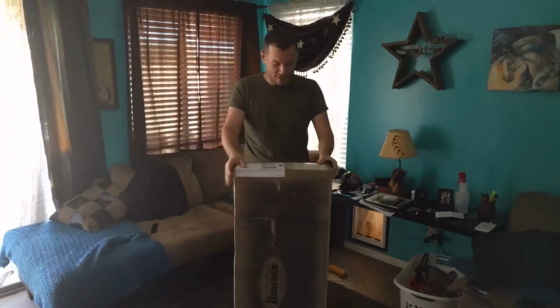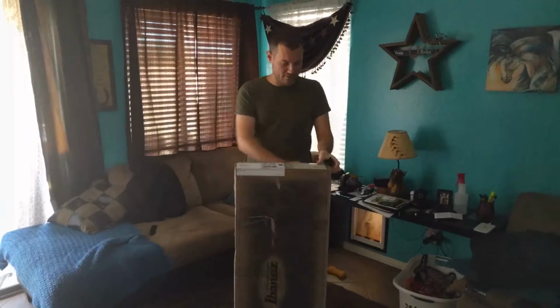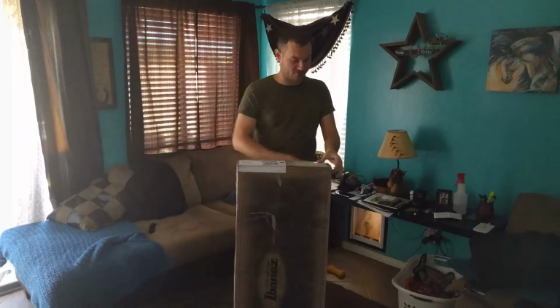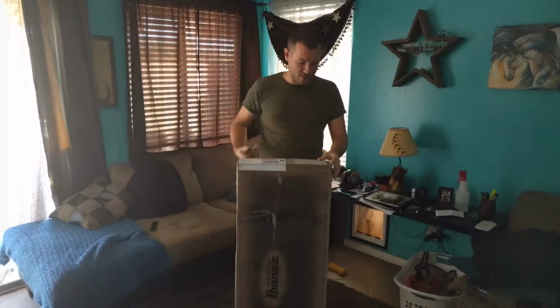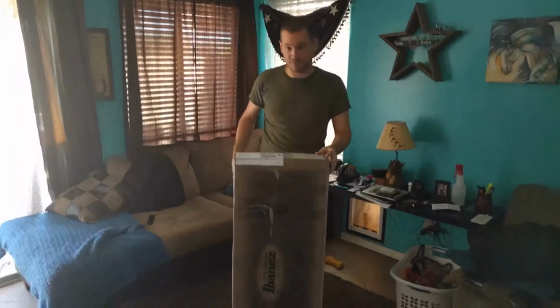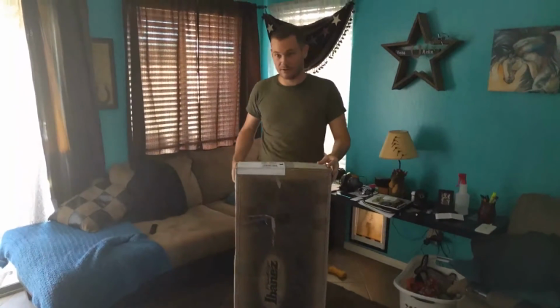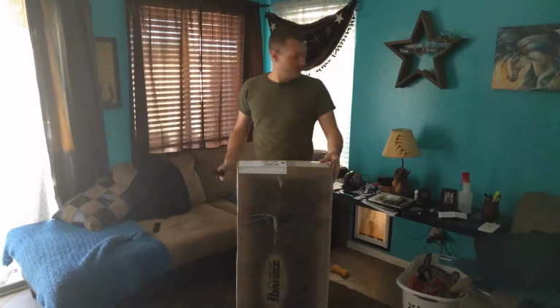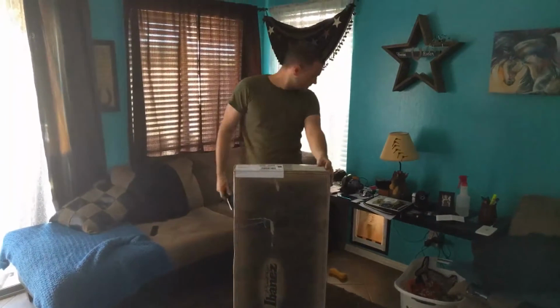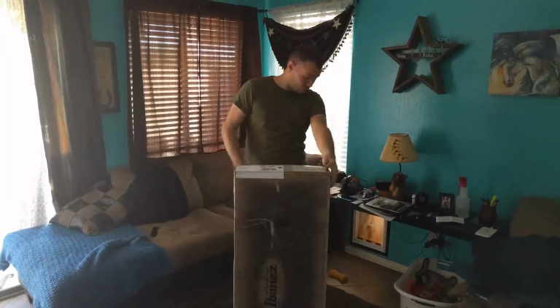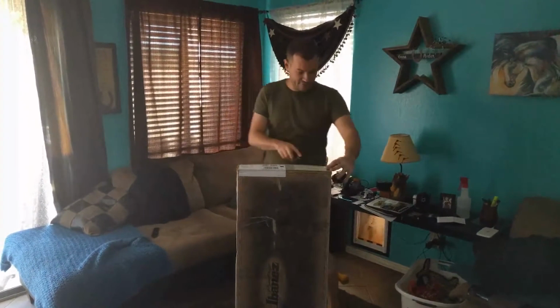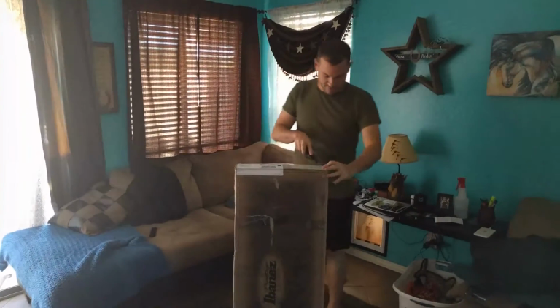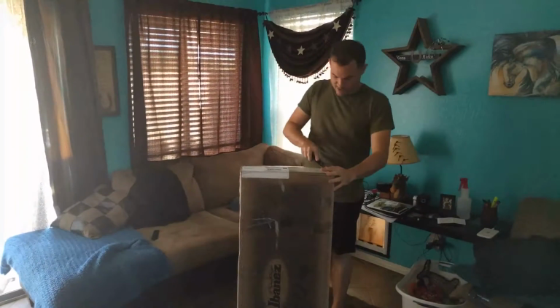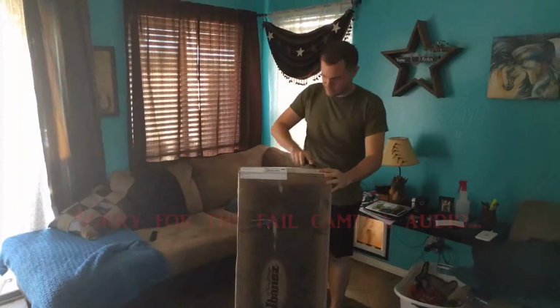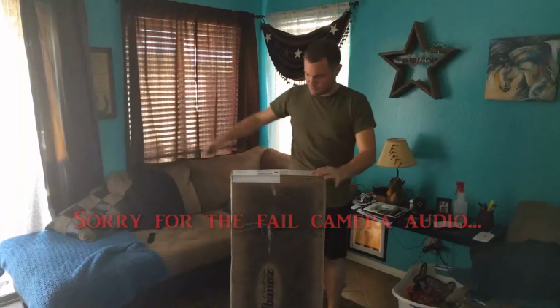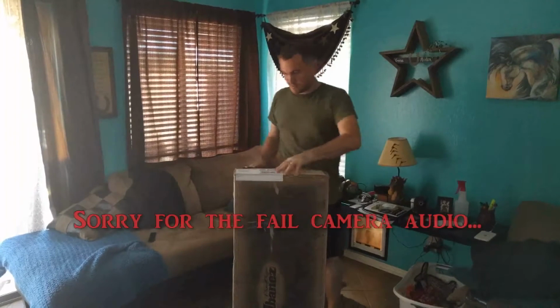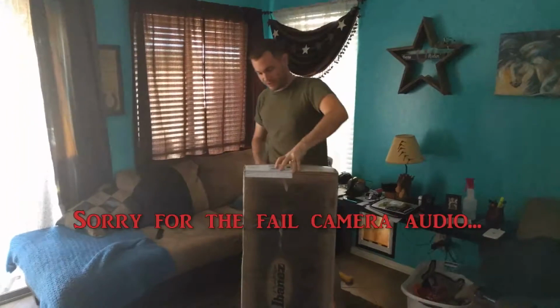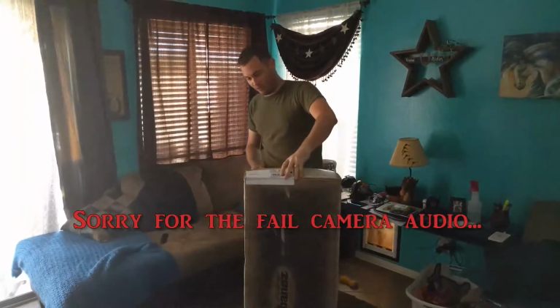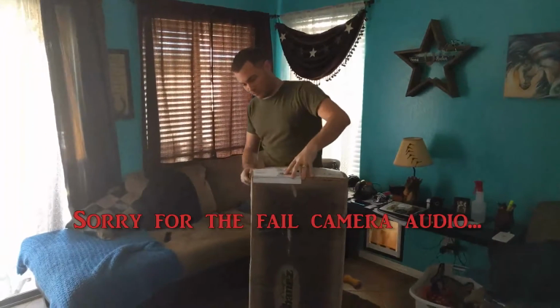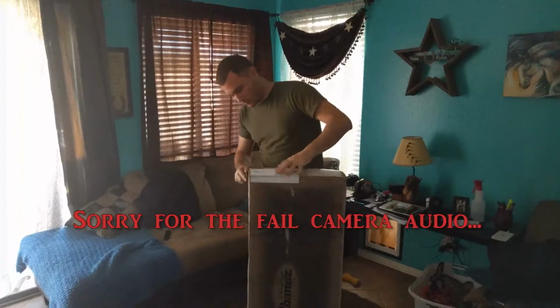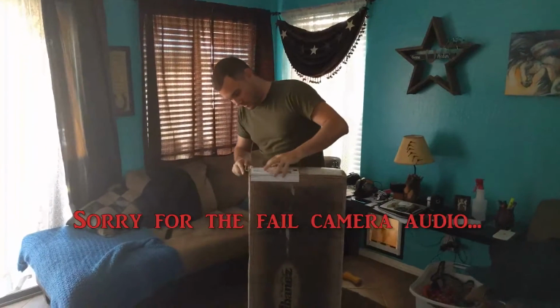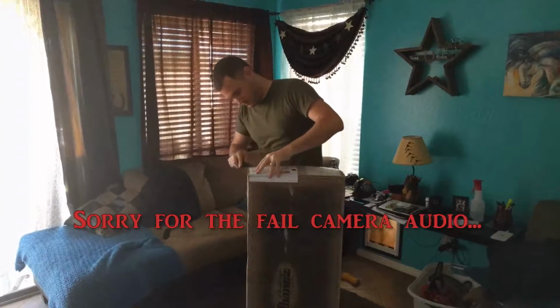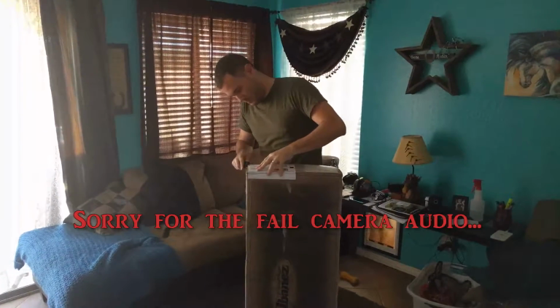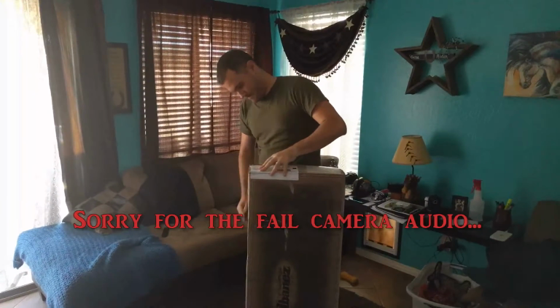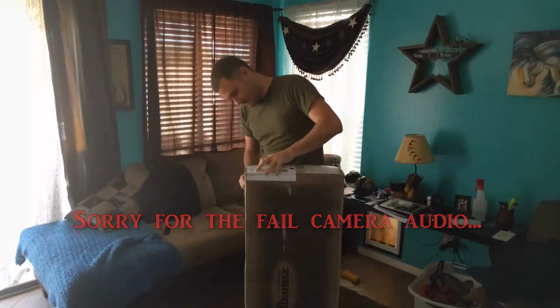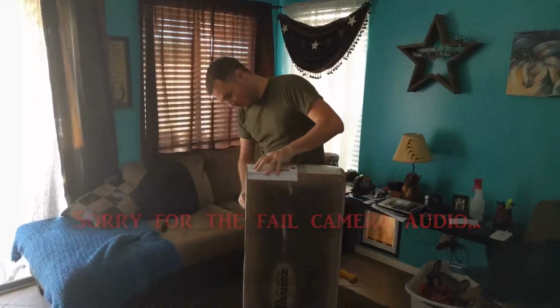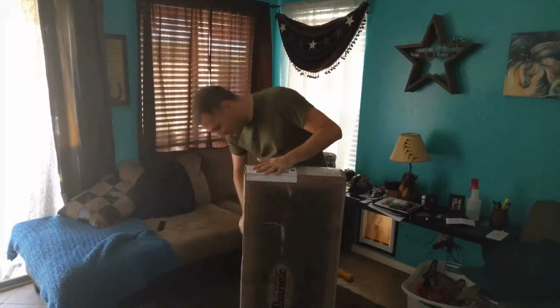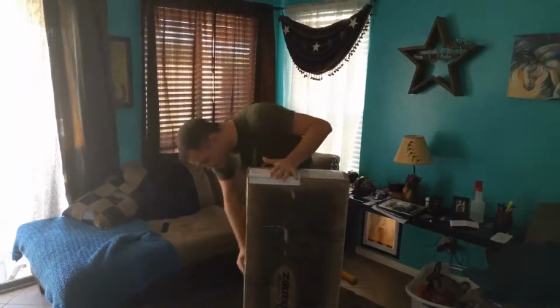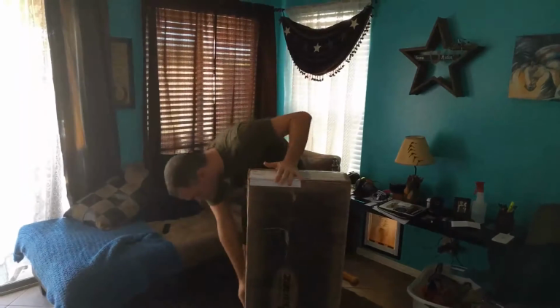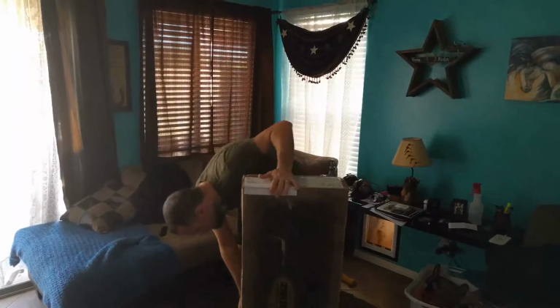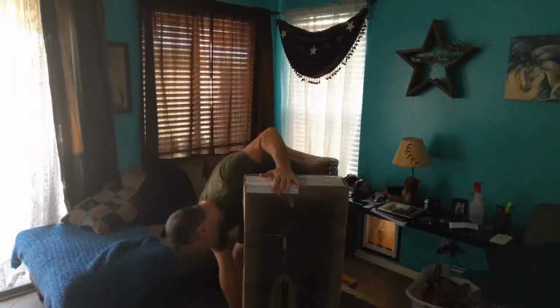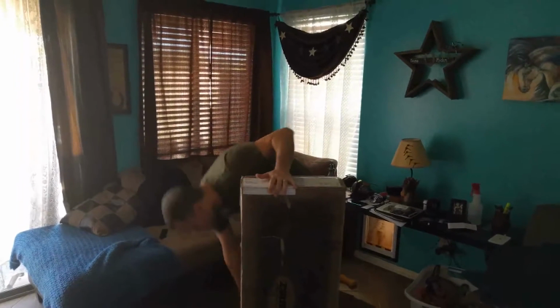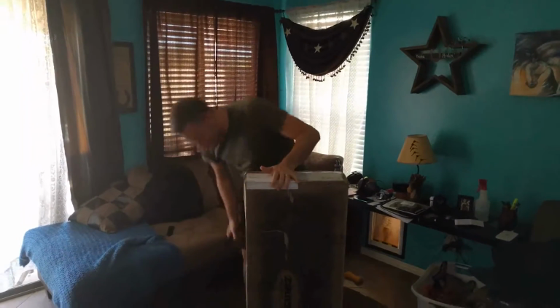Finally, all frickin' day I've been waiting. It's like, what, 5:30 or something now? I could have almost went to work today. But if you went to work it would have got here at like 9am.